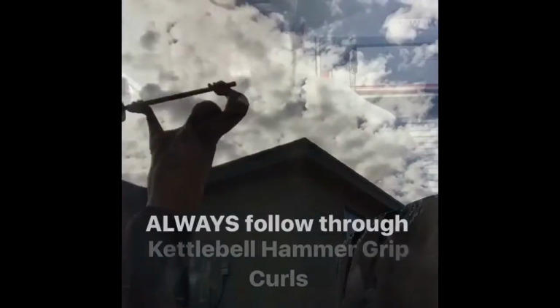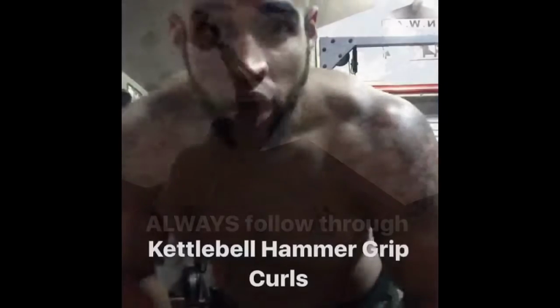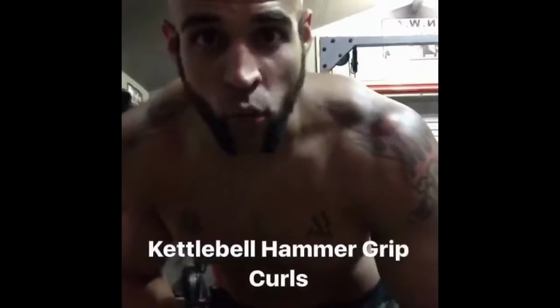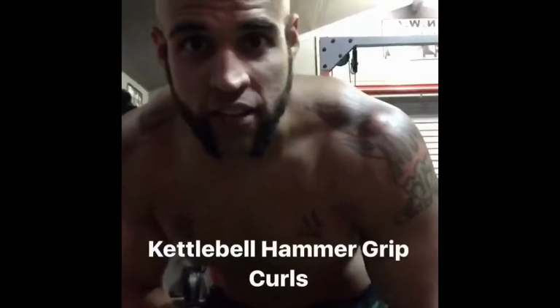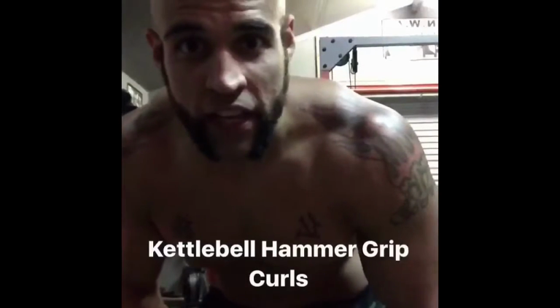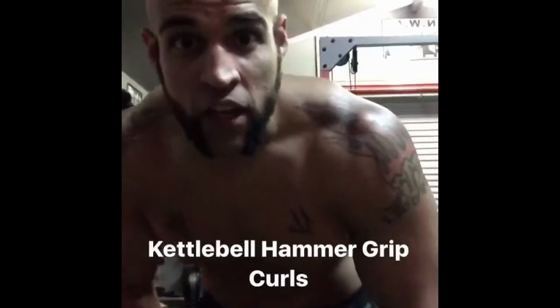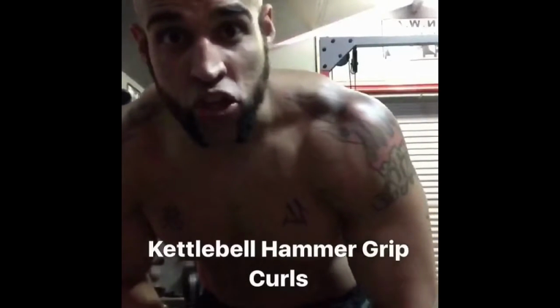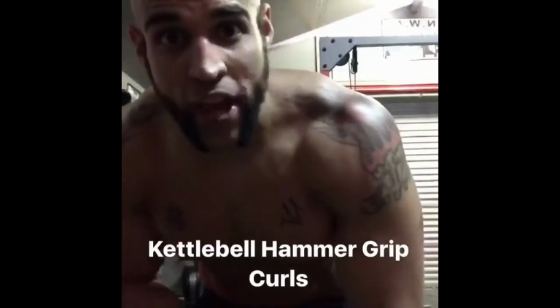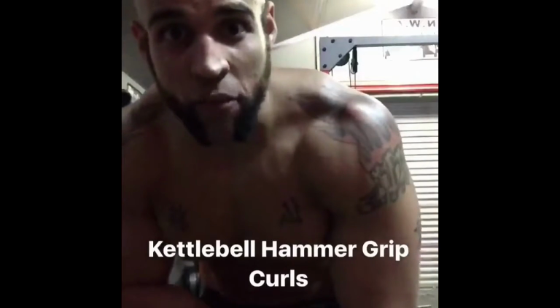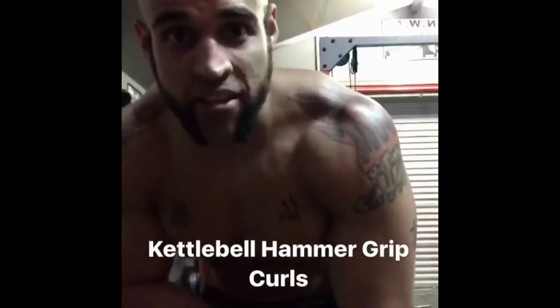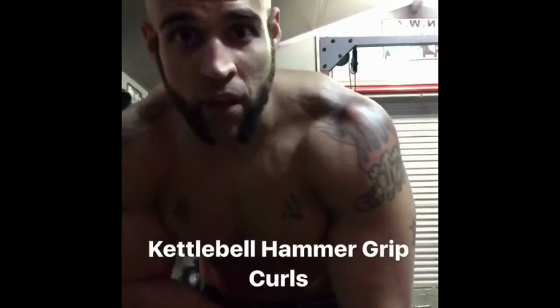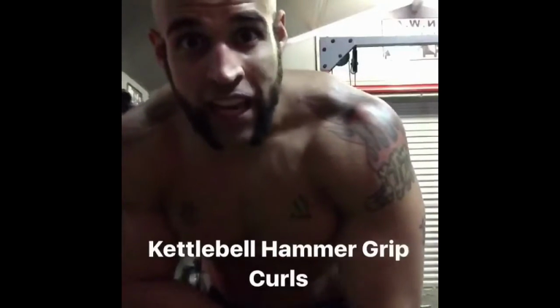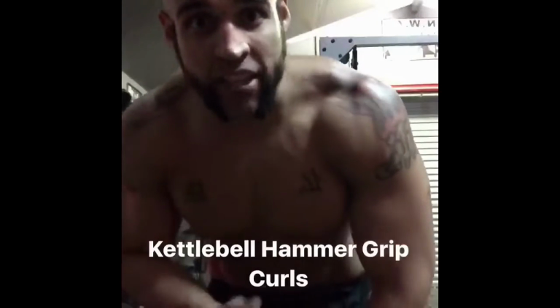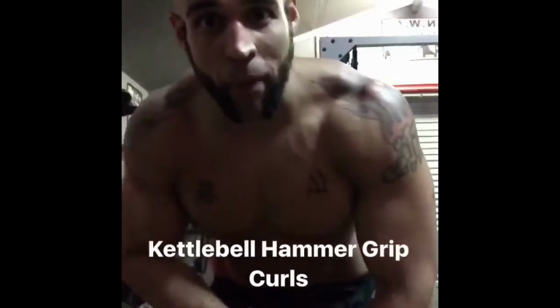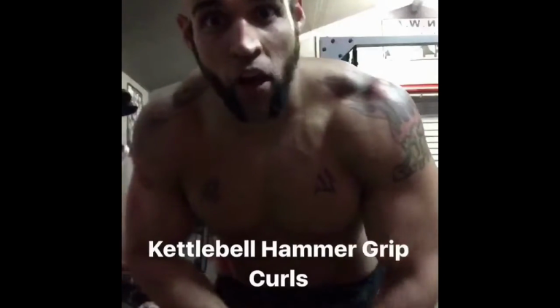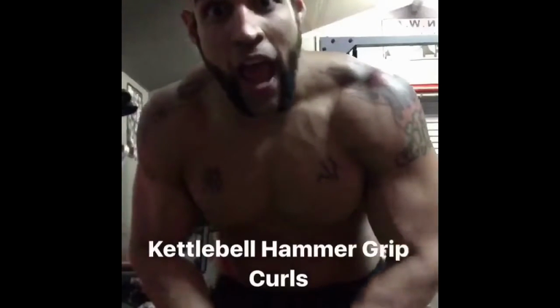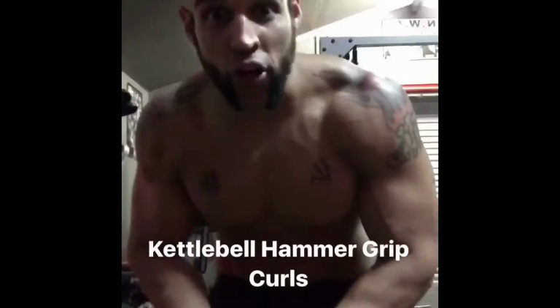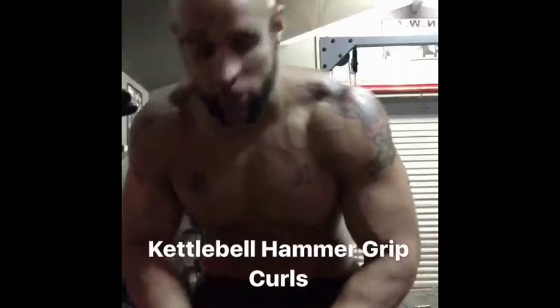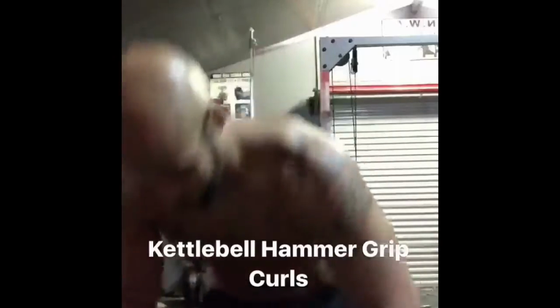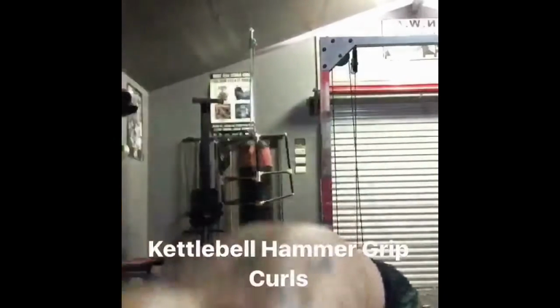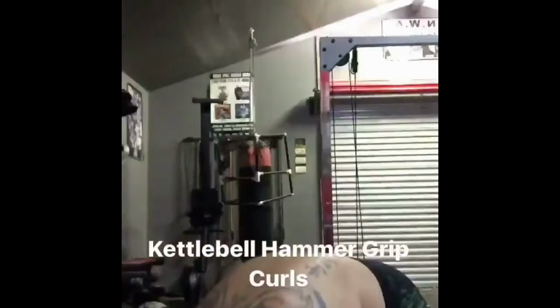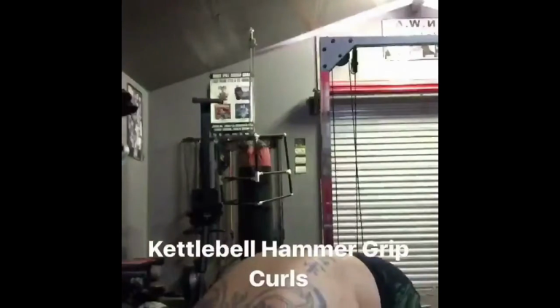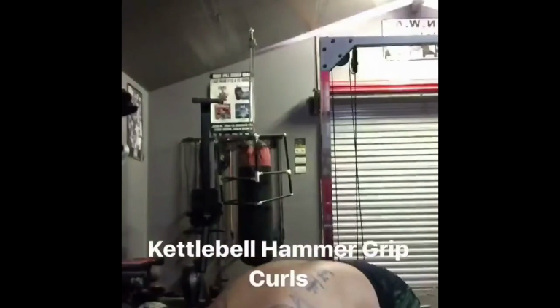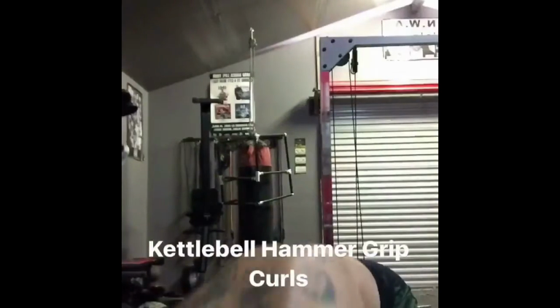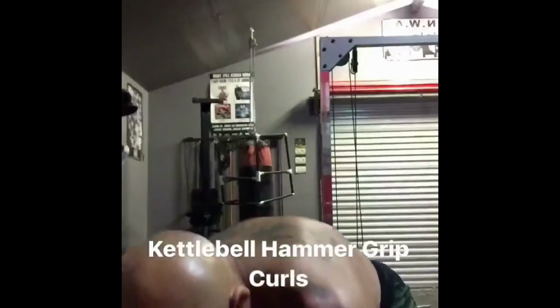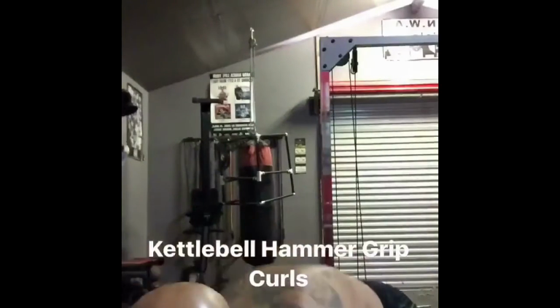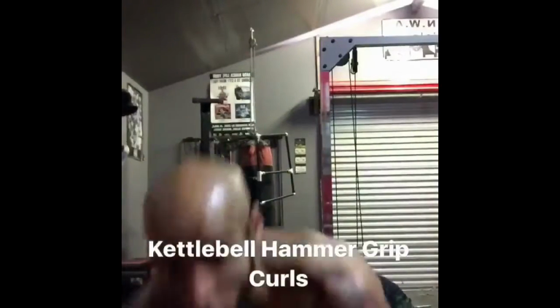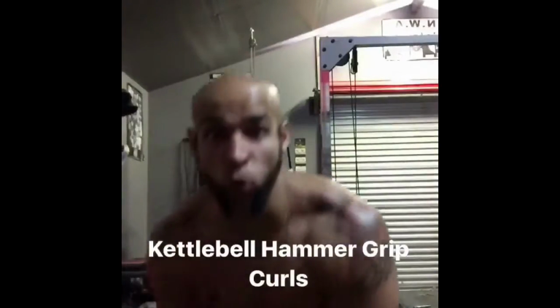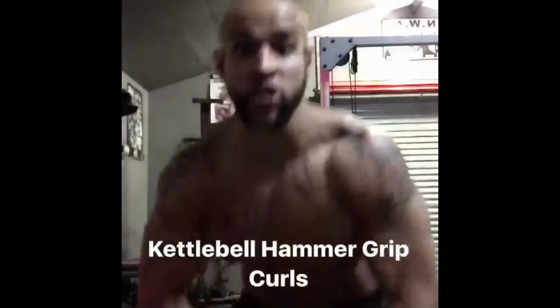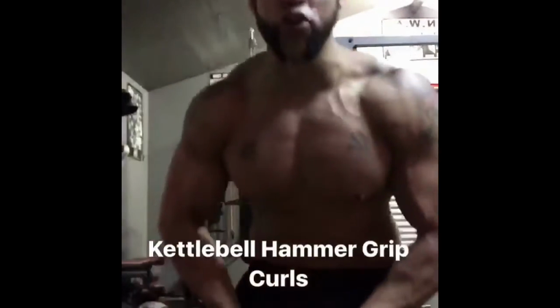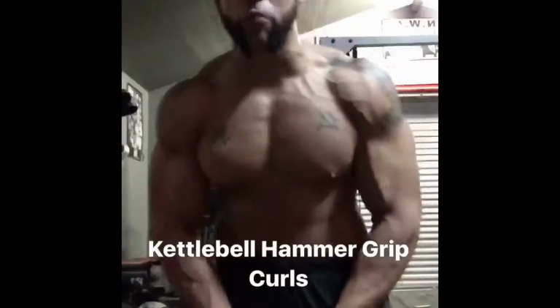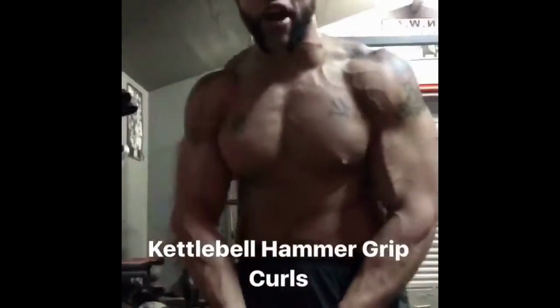Another way to hit the short head of the bicep is kettlebell hammer curls. This also works on your grip strength.